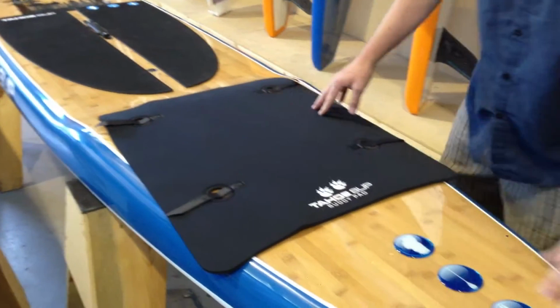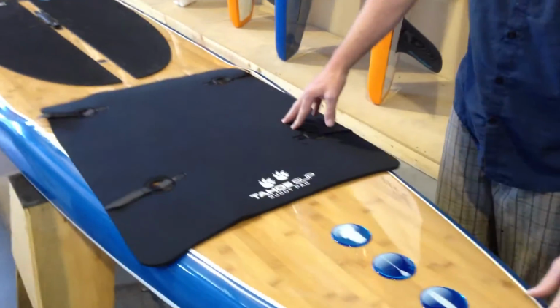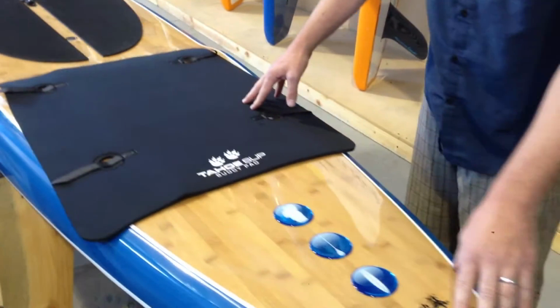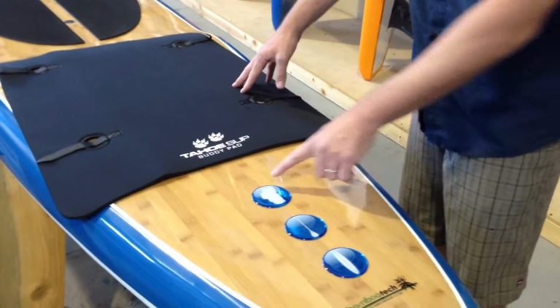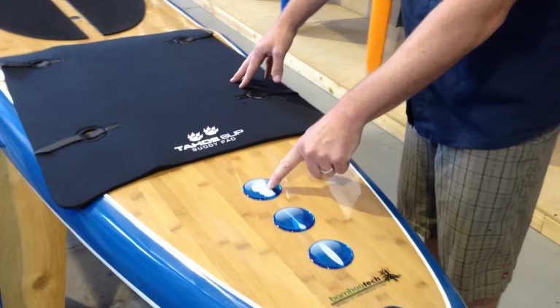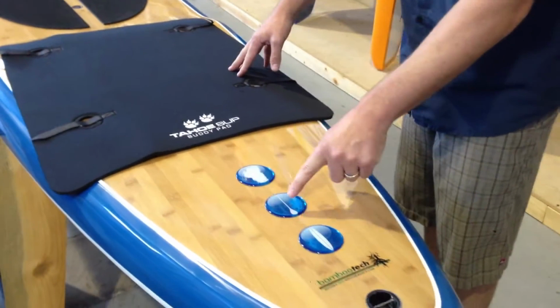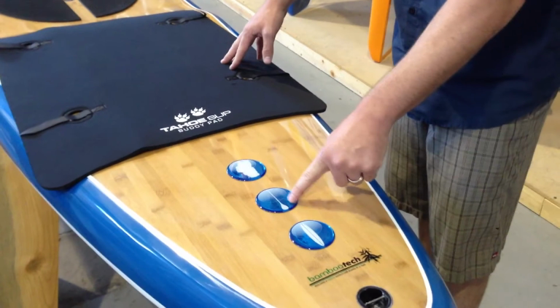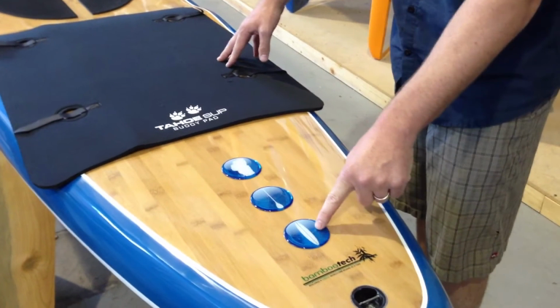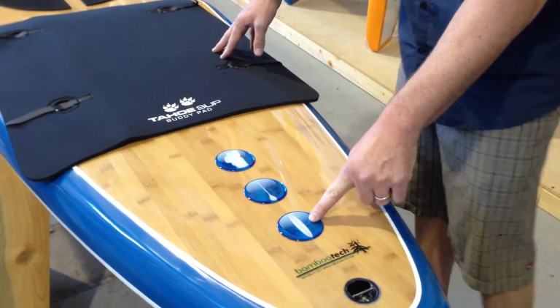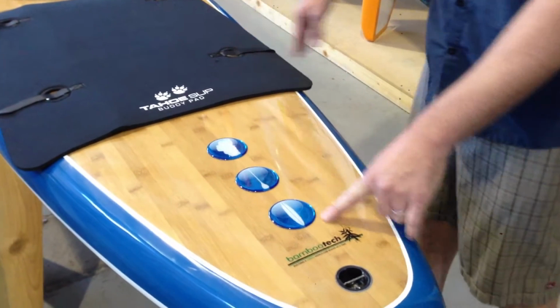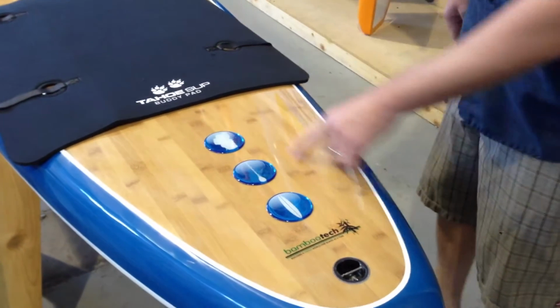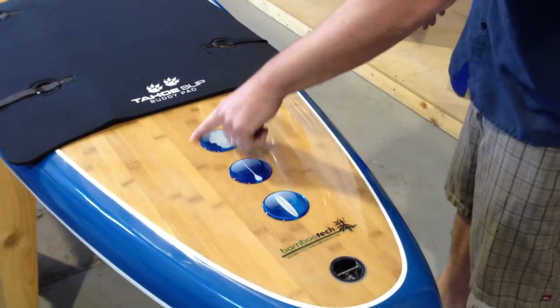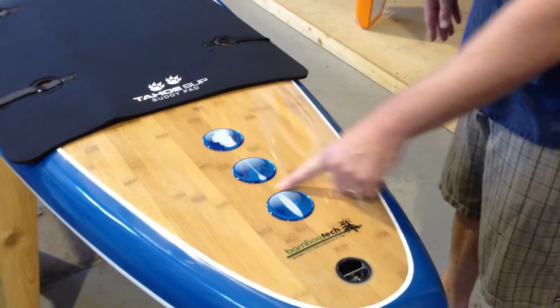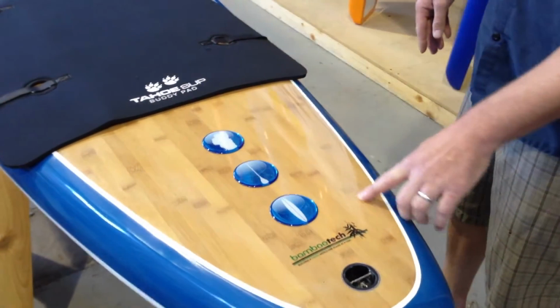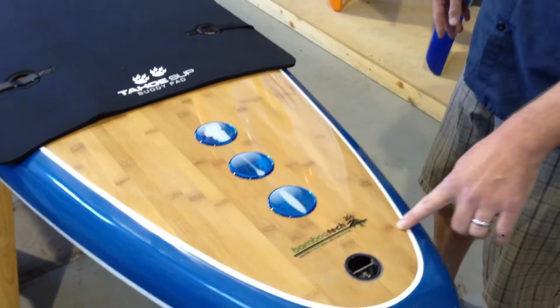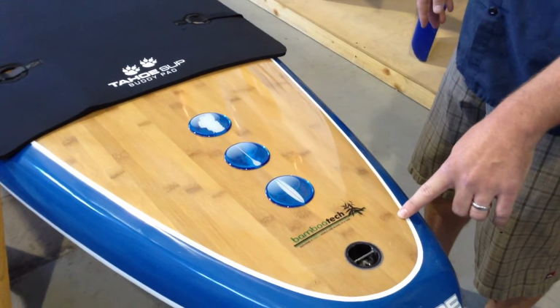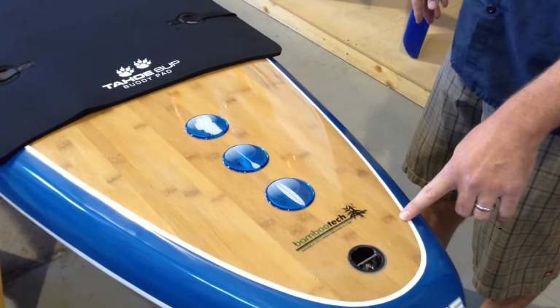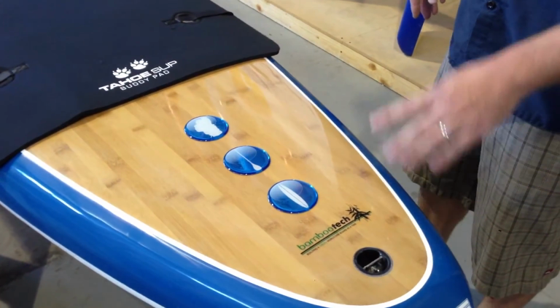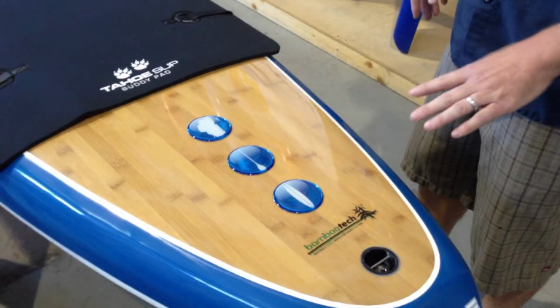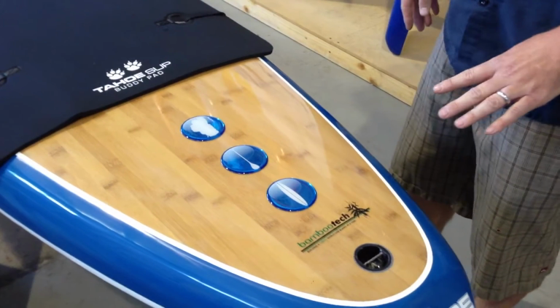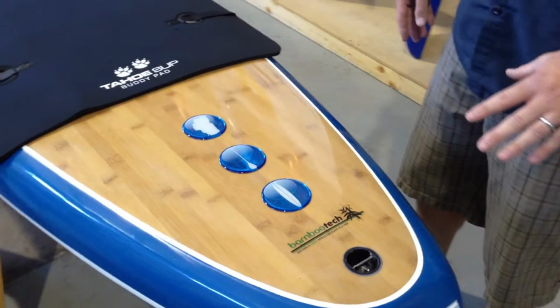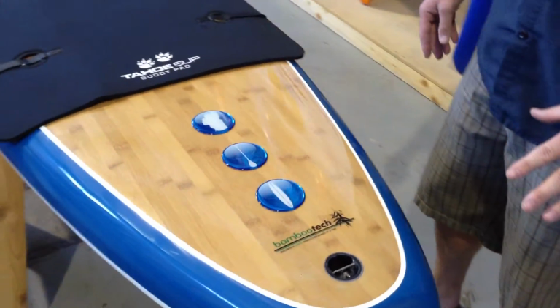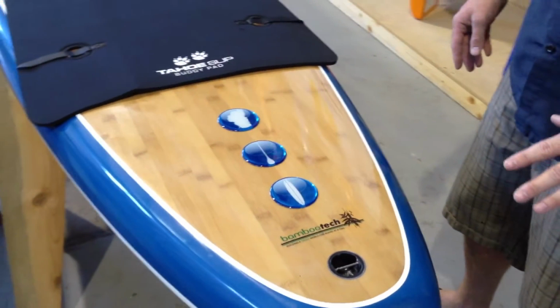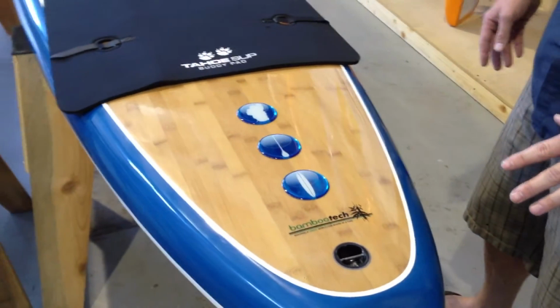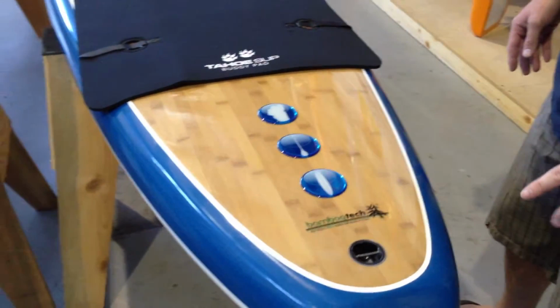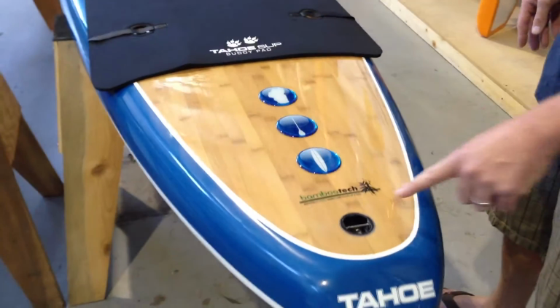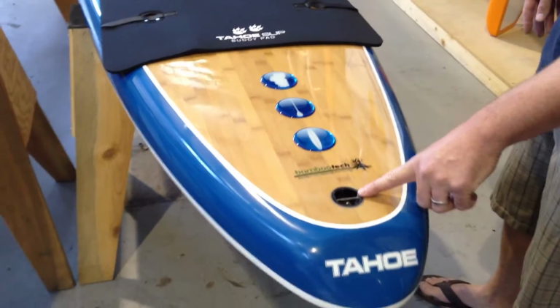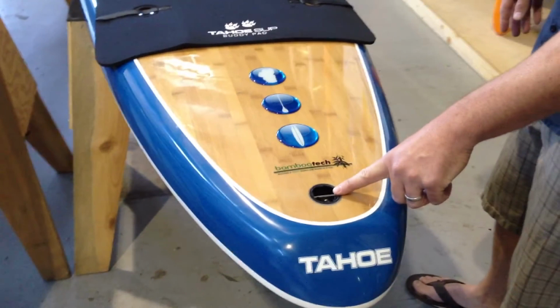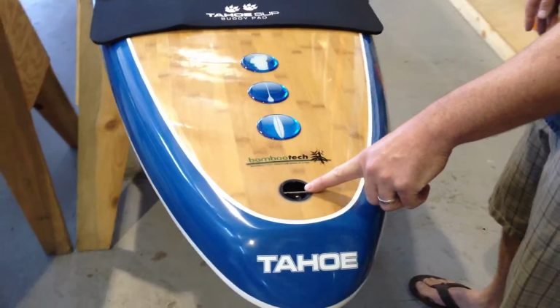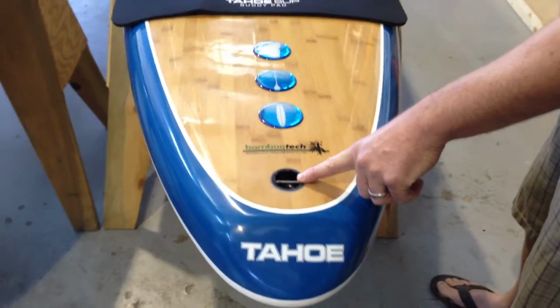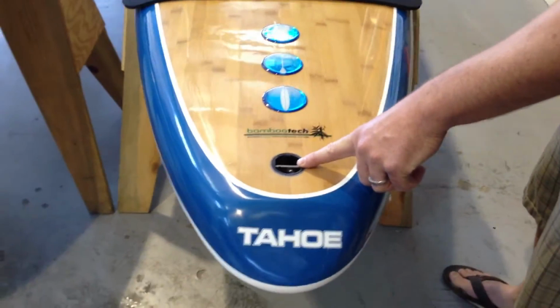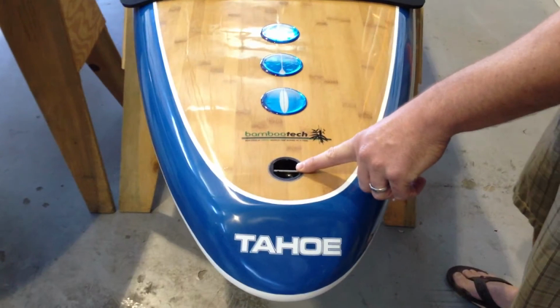Into the back of the tail, the buttons are significant to Tahoe — it's a really good indicator of what type of board you're riding. It also has a leash plug here on the back.